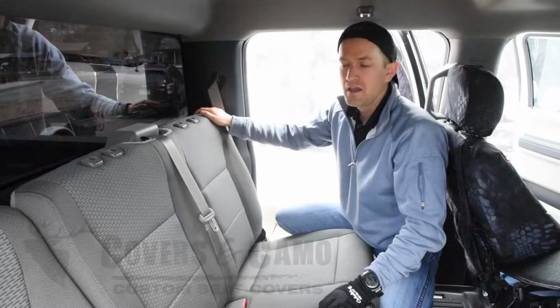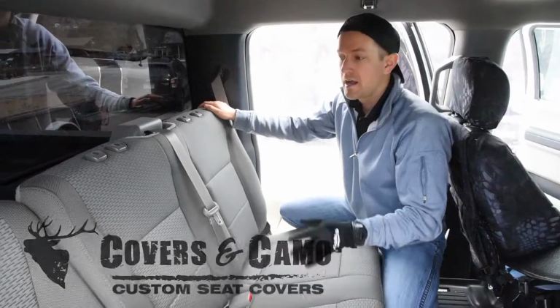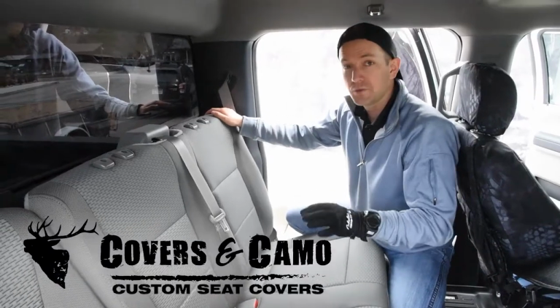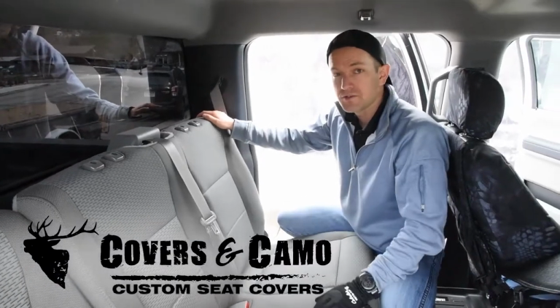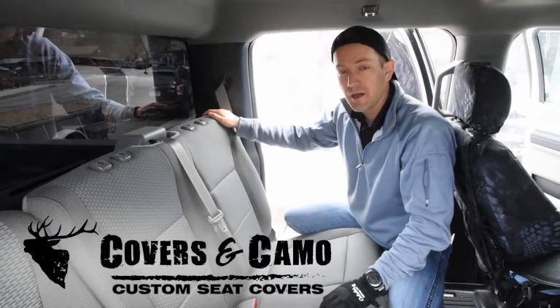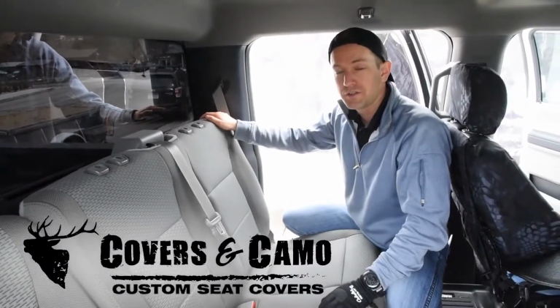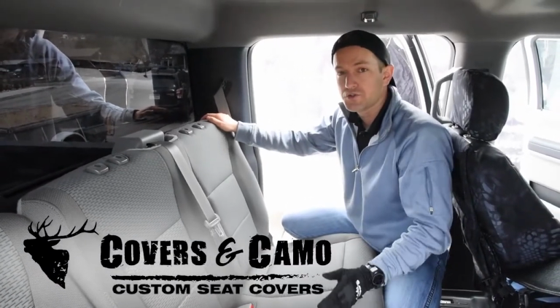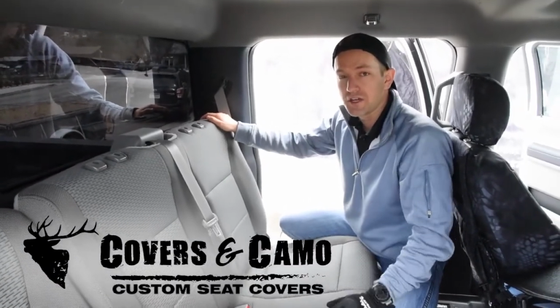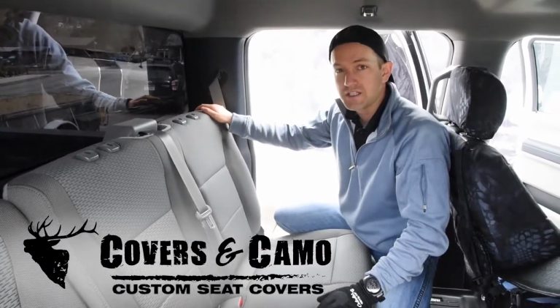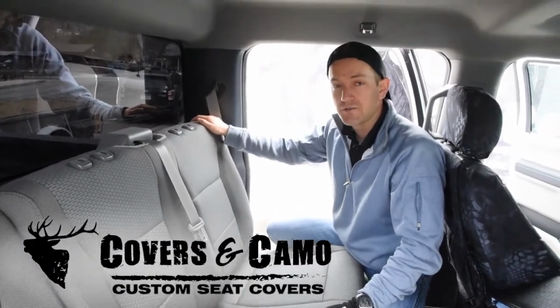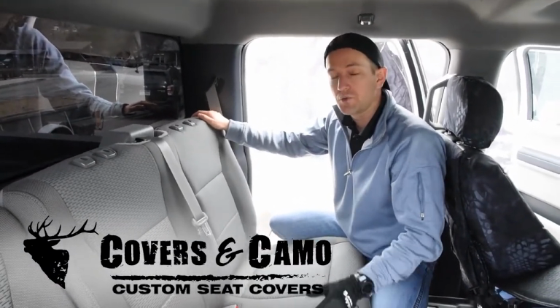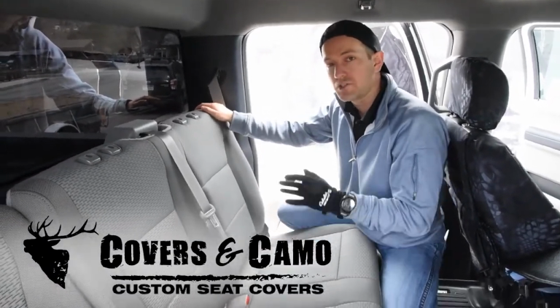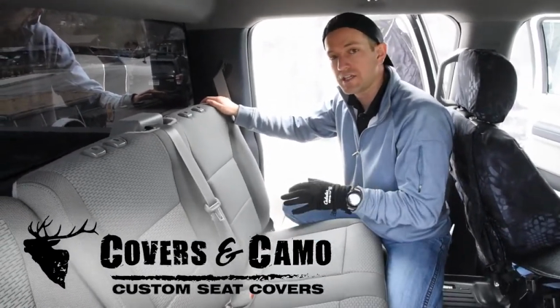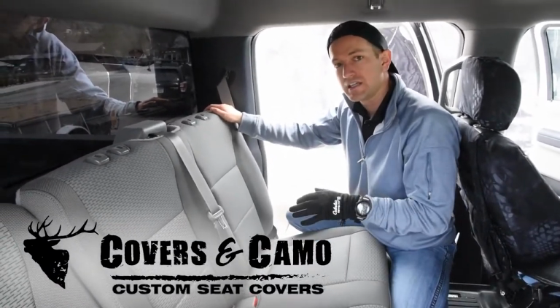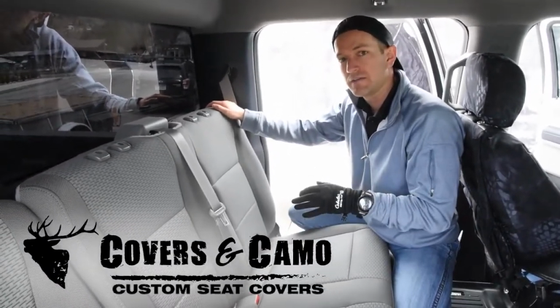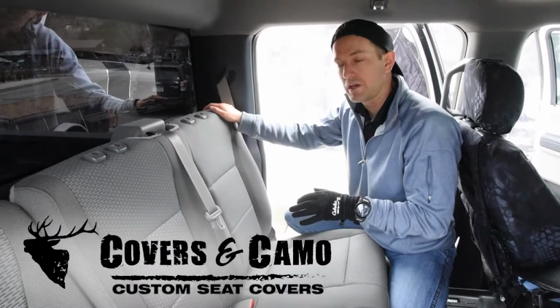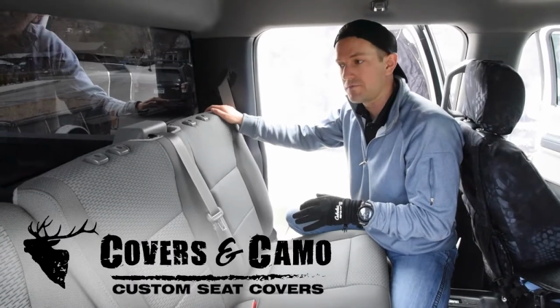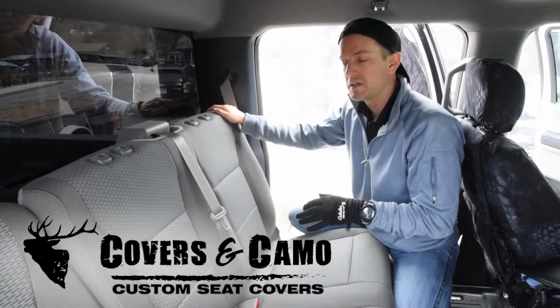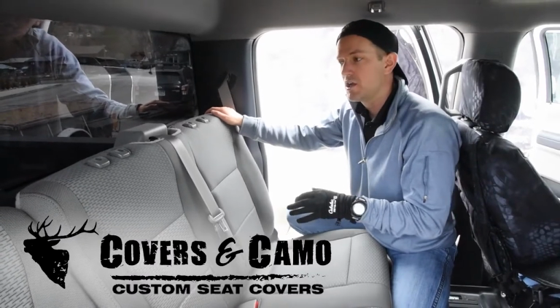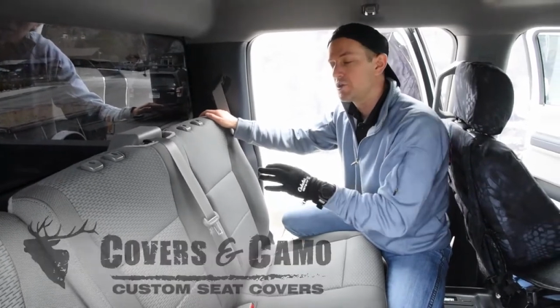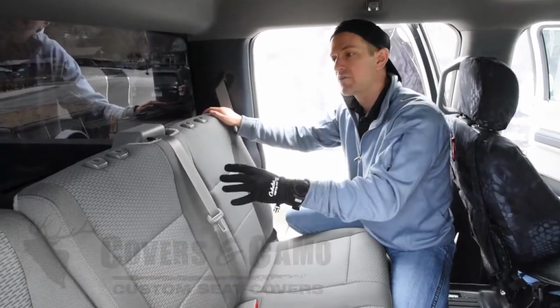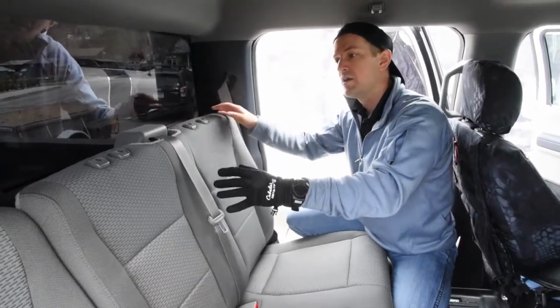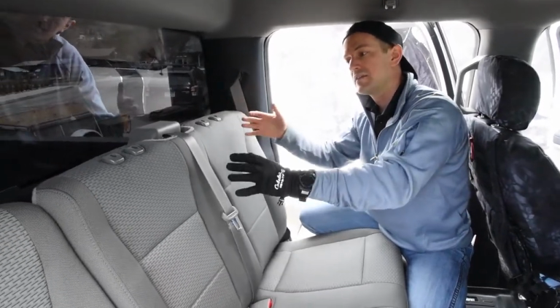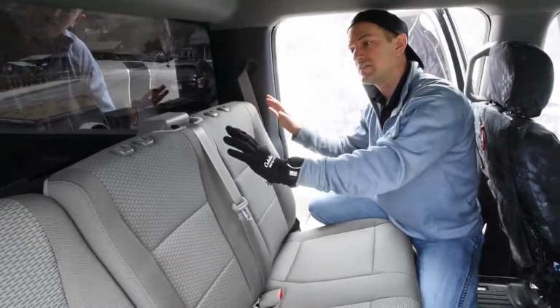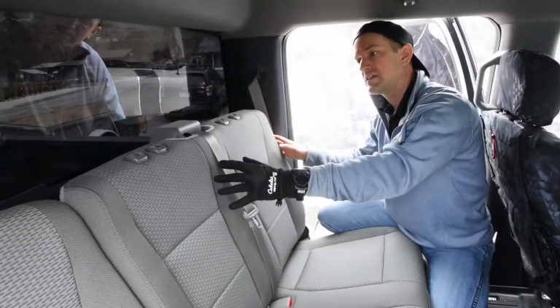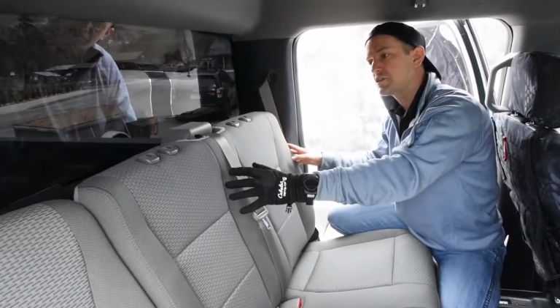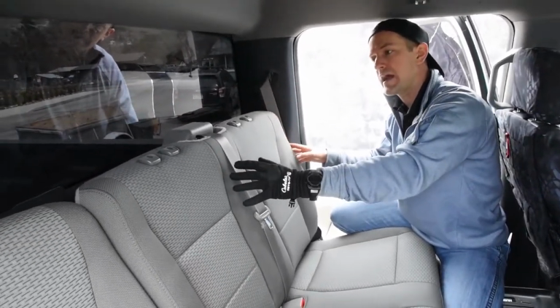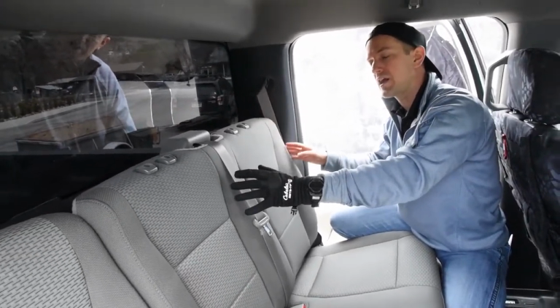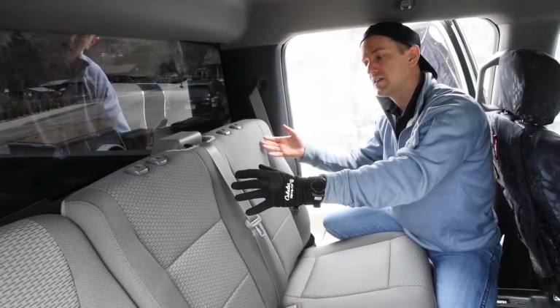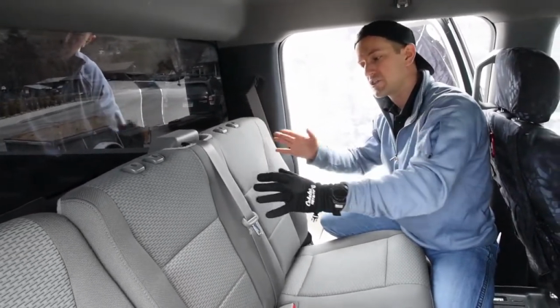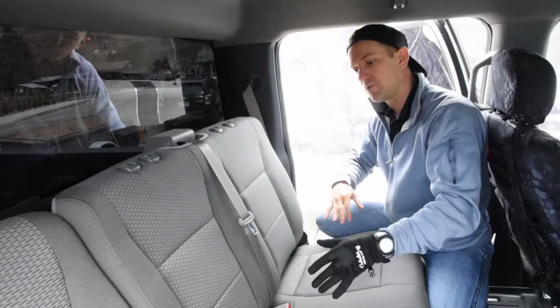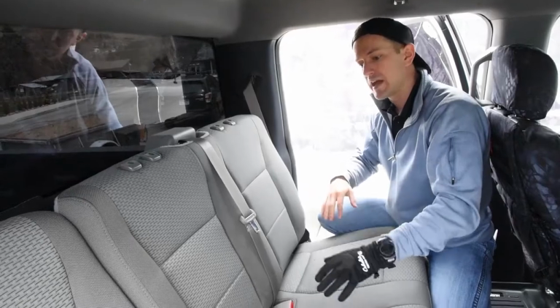Hi, I'm Neil with Covers and Camo, your source of custom seat covers. We have a 2019 Ford F-350, showing you how to get the 60 section backrest to actually fold down.